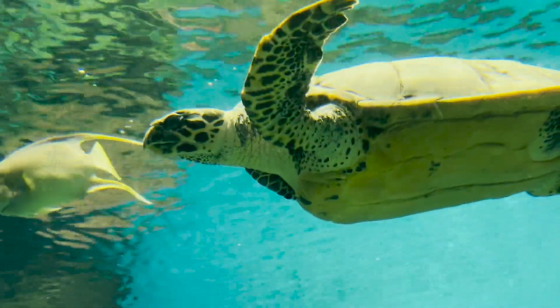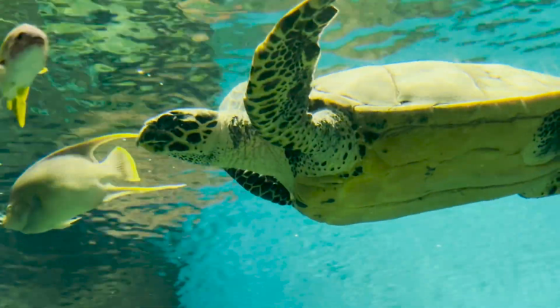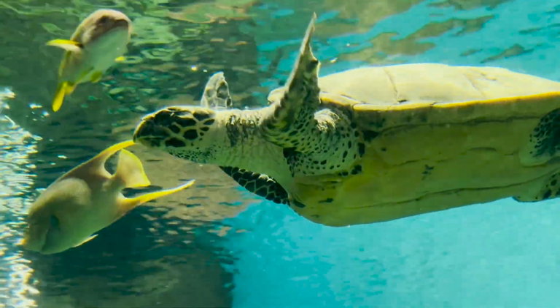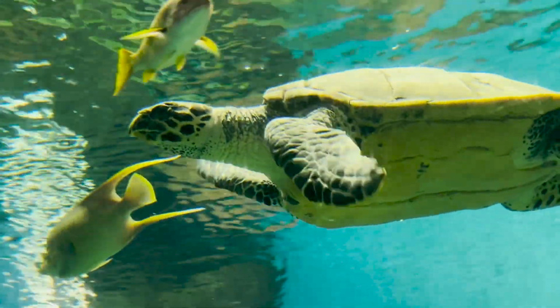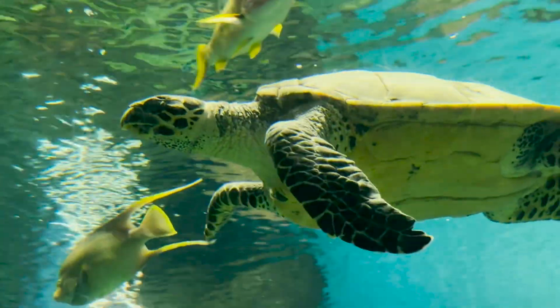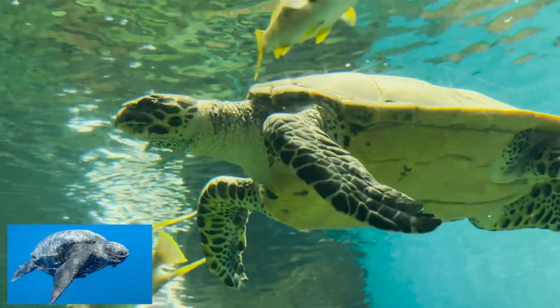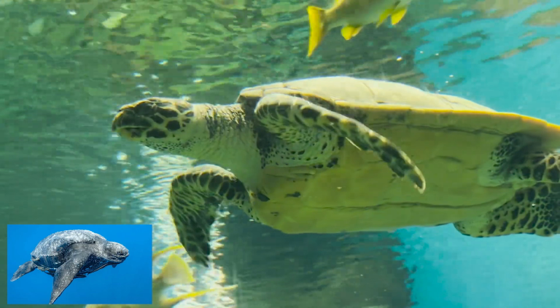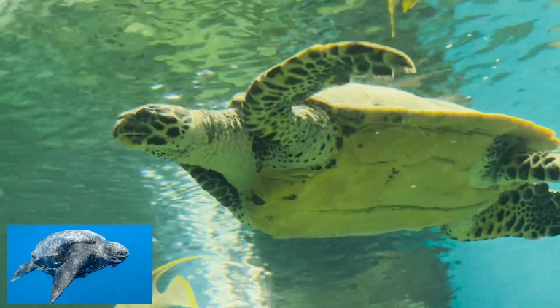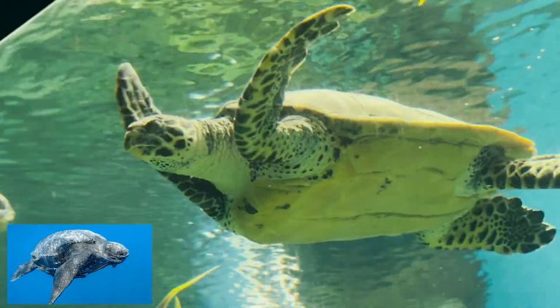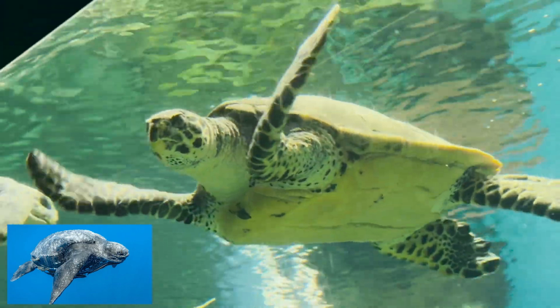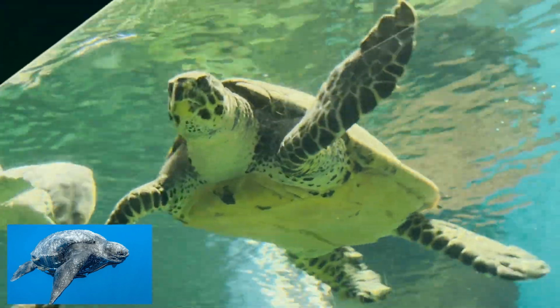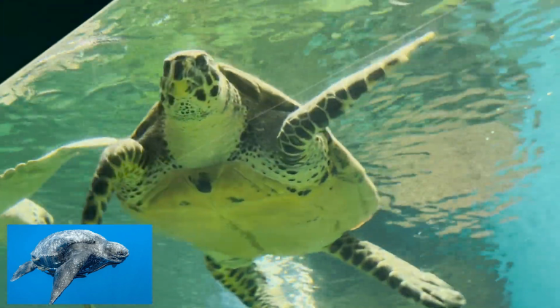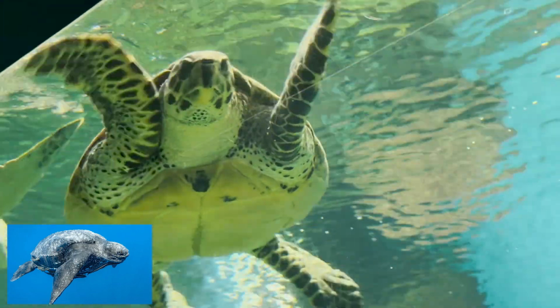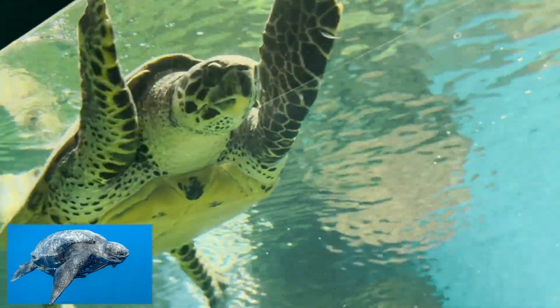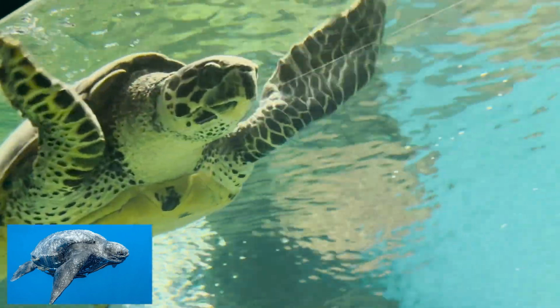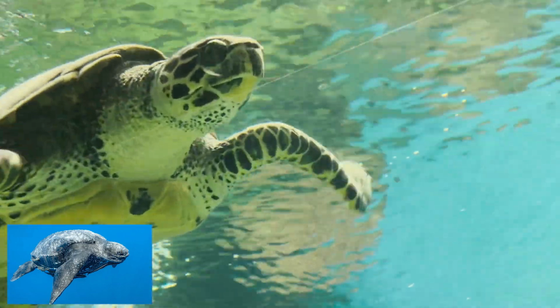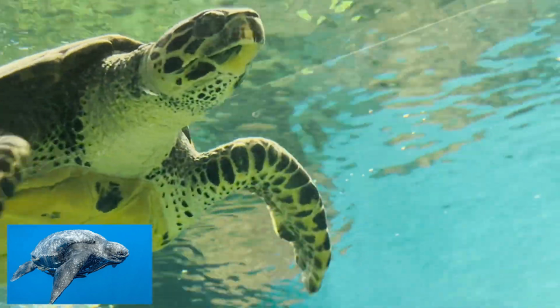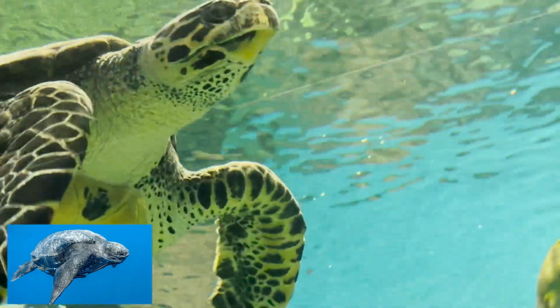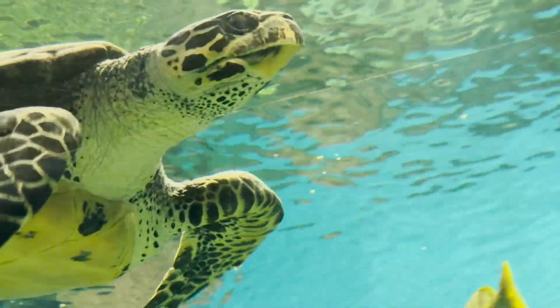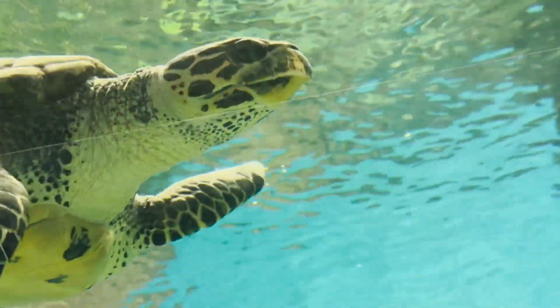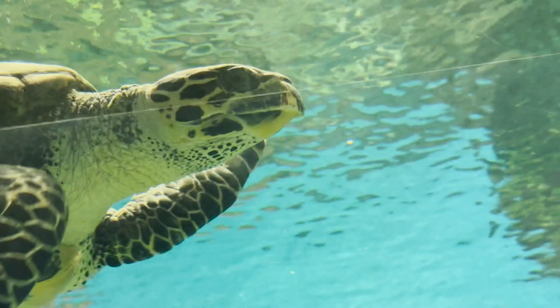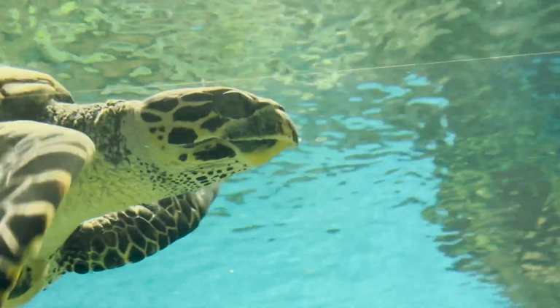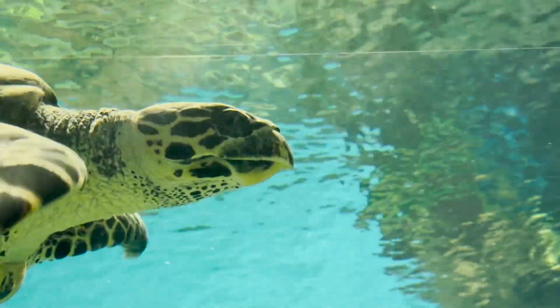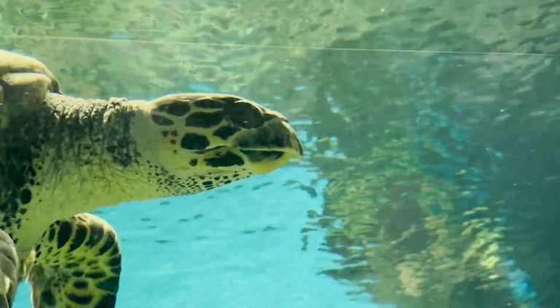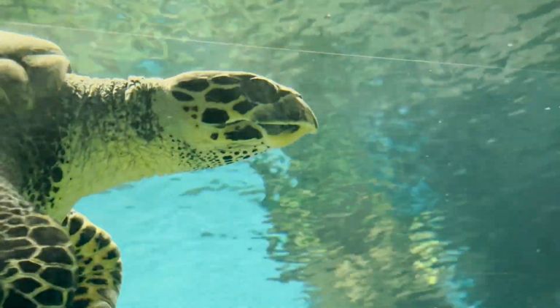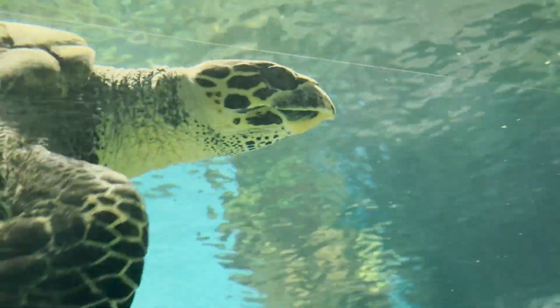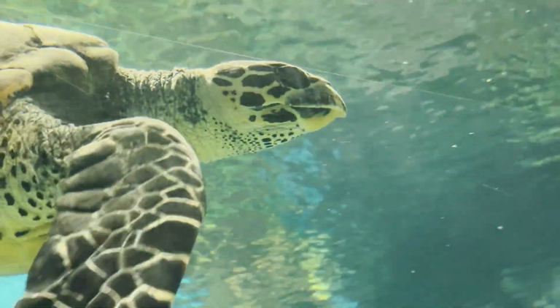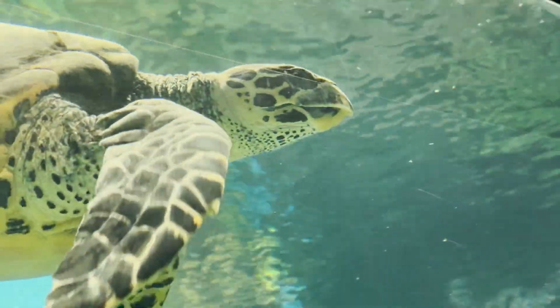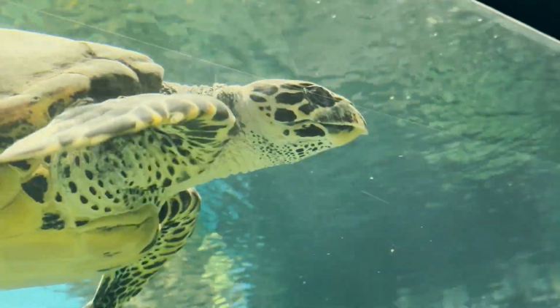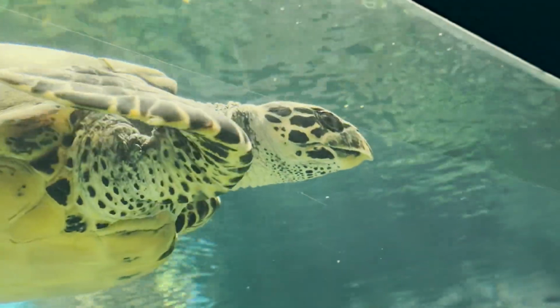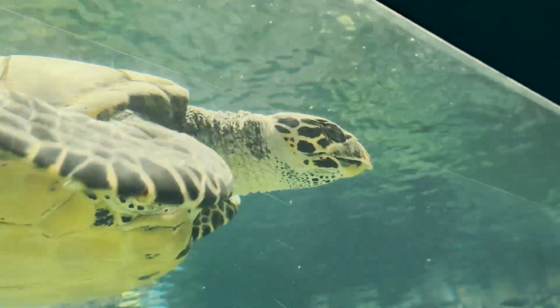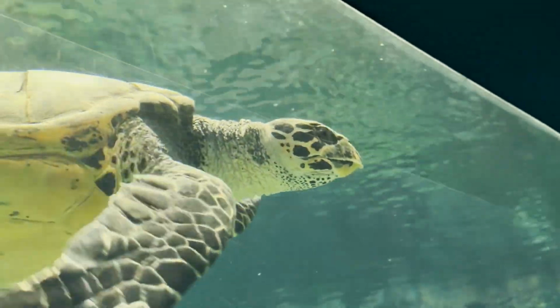However, the world's largest sea turtle is the Leatherback Sea Turtle, which is up to six feet long. Even though all seven species look different, they have a few things in common, like their life cycle.